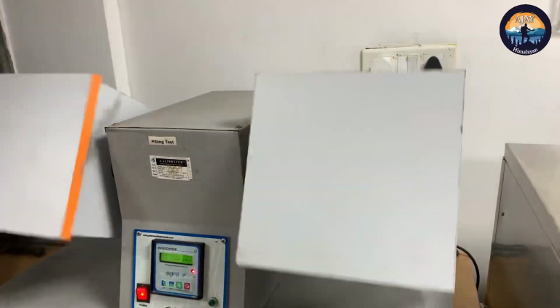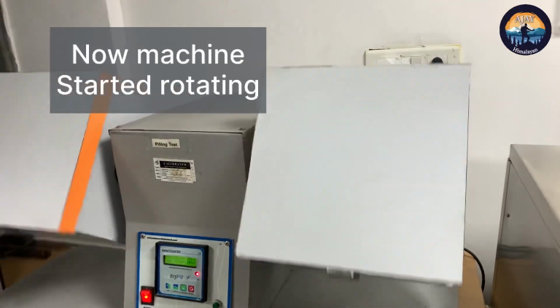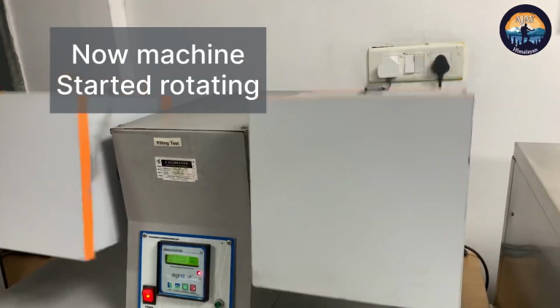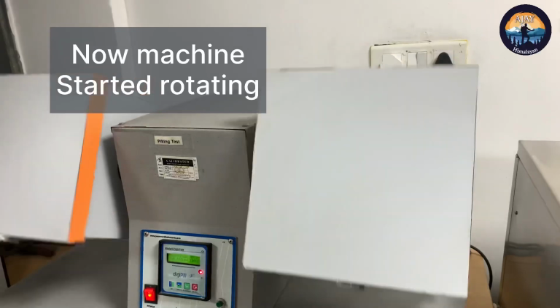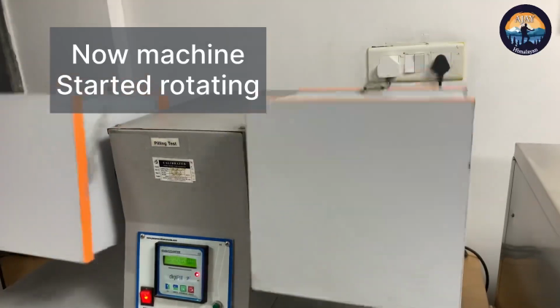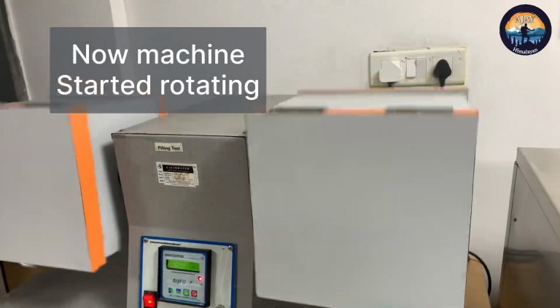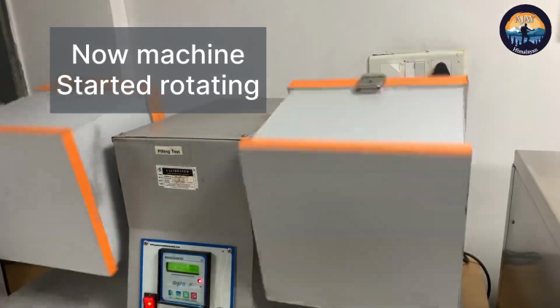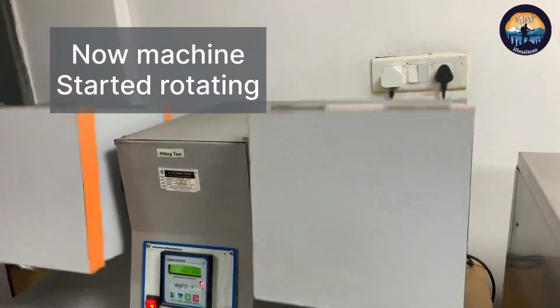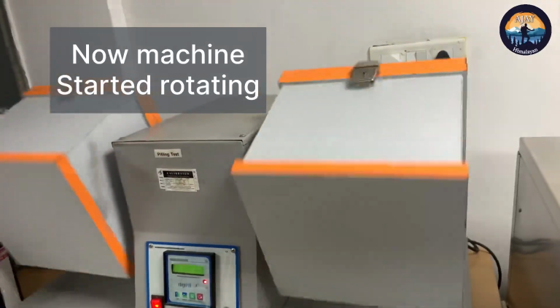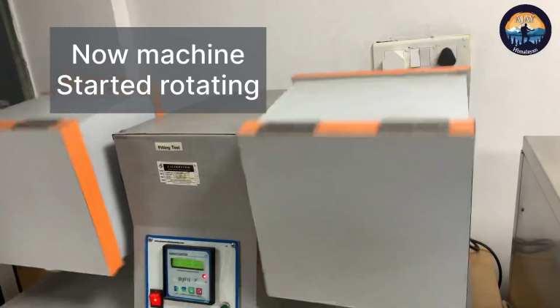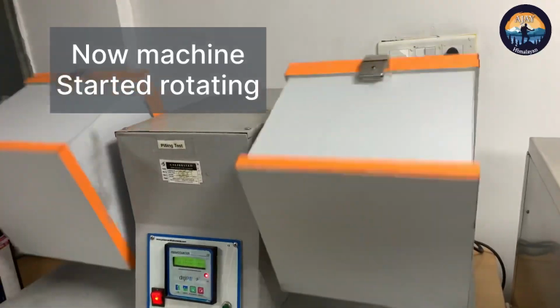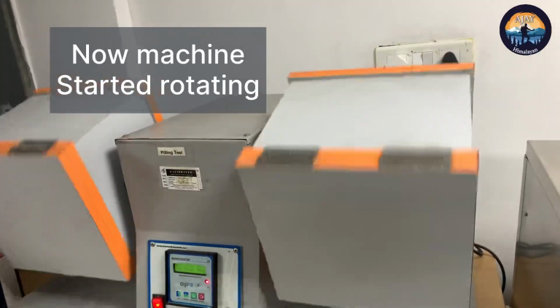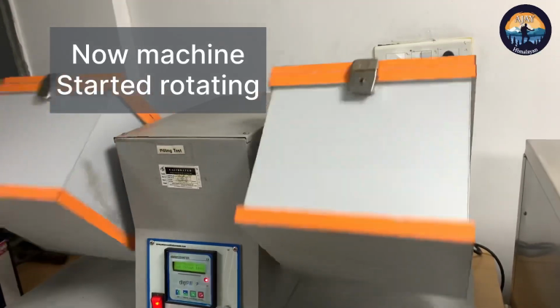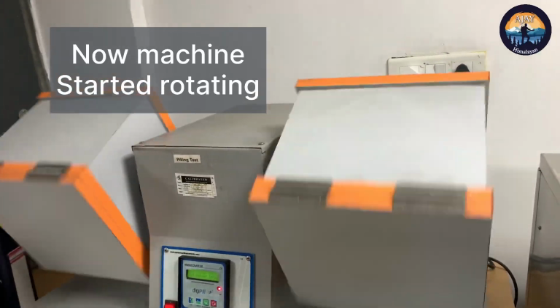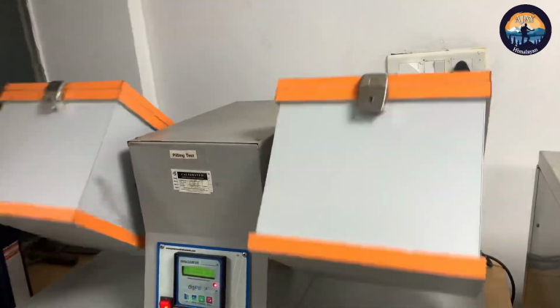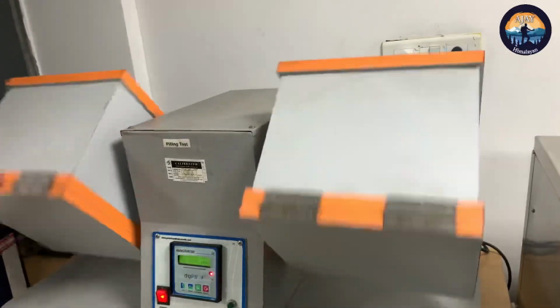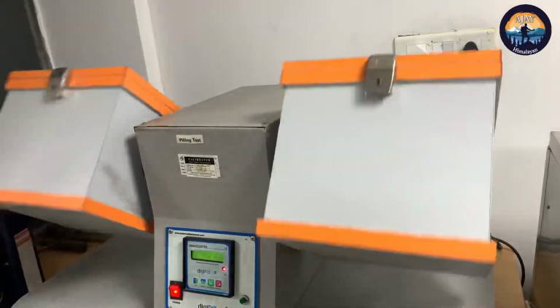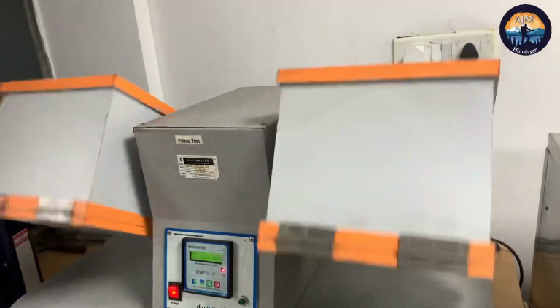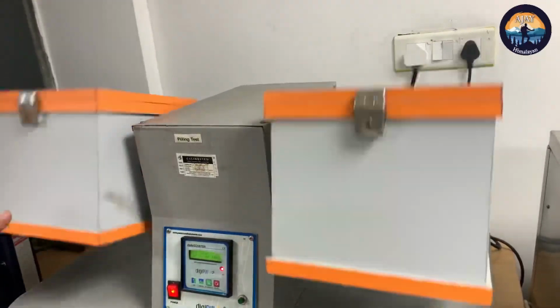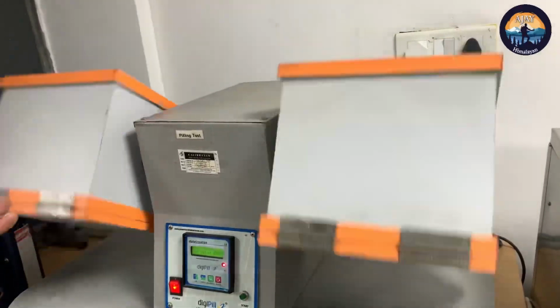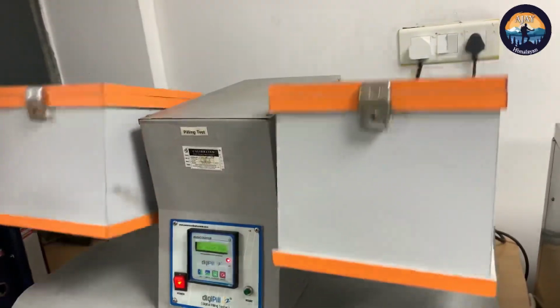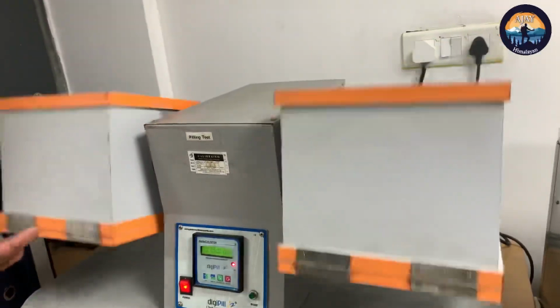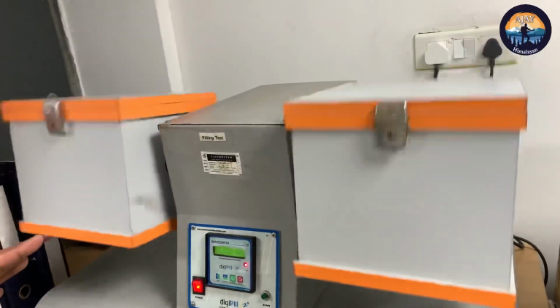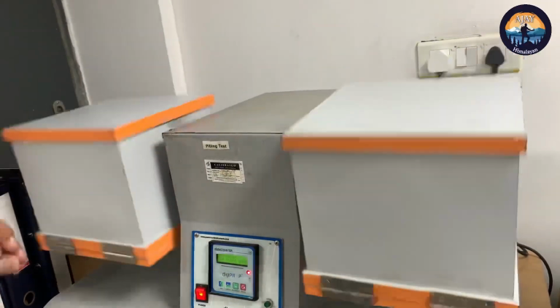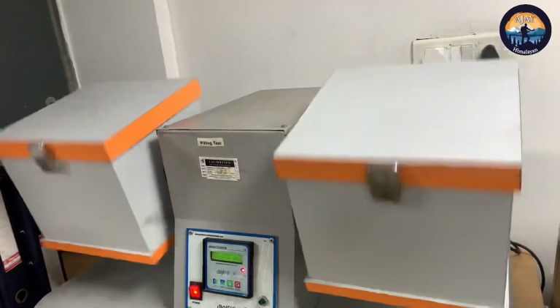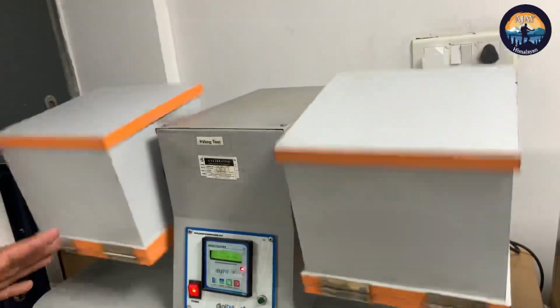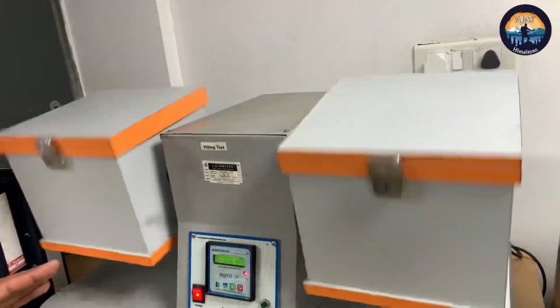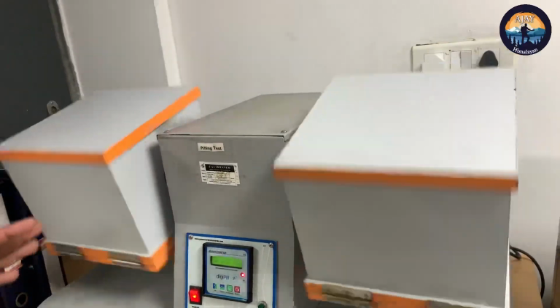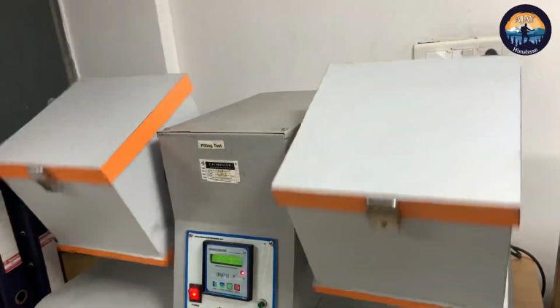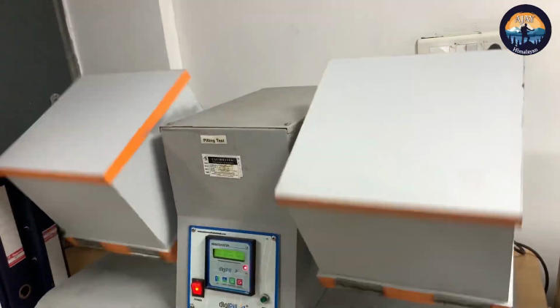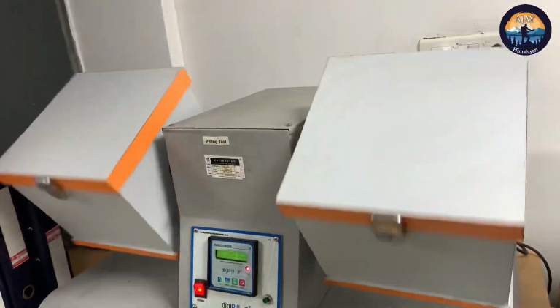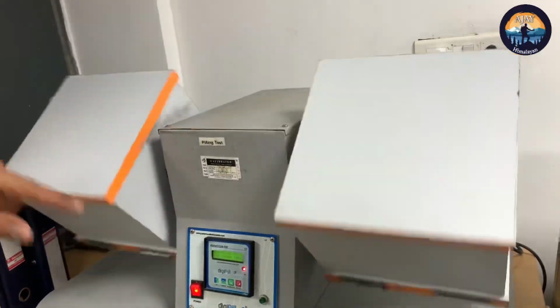The box starts rotating and the specimen inside collides with the ball. This runs for three to five hours based on different buyer standards.